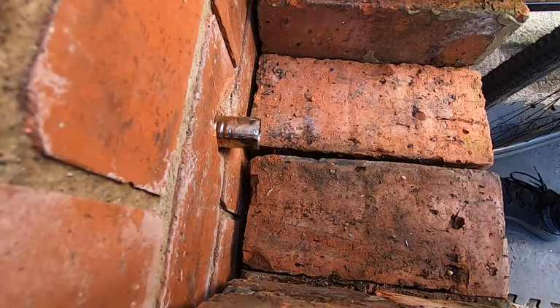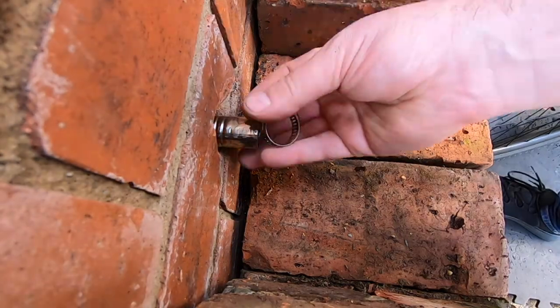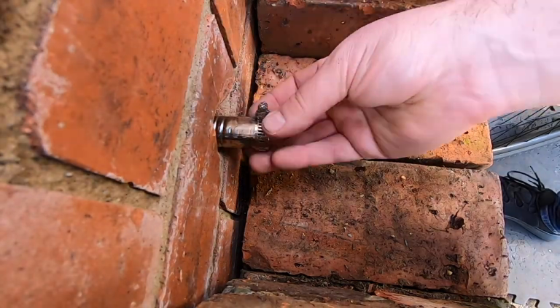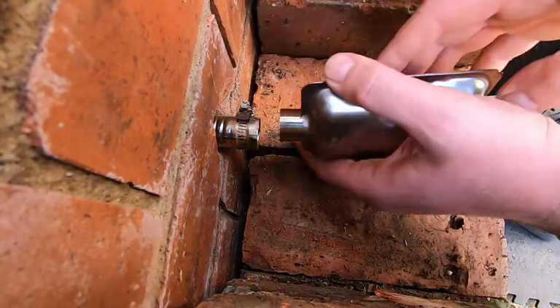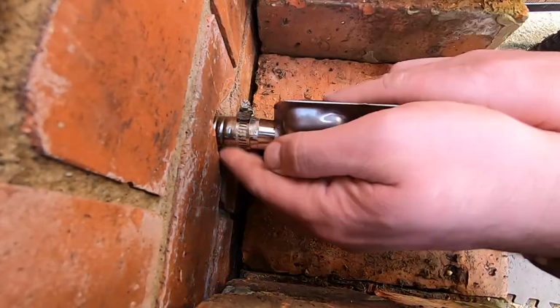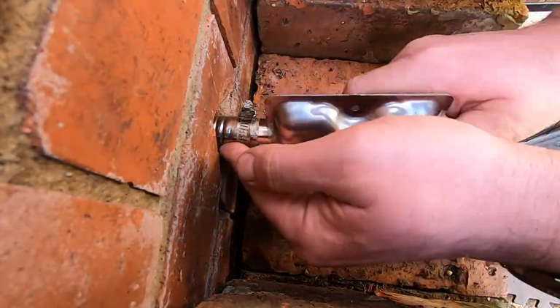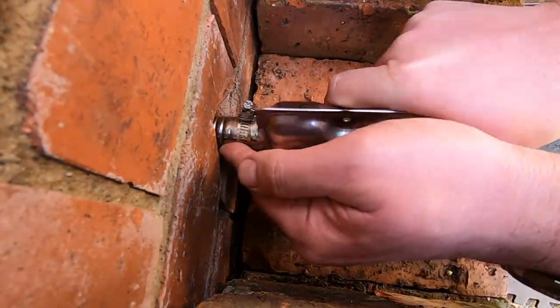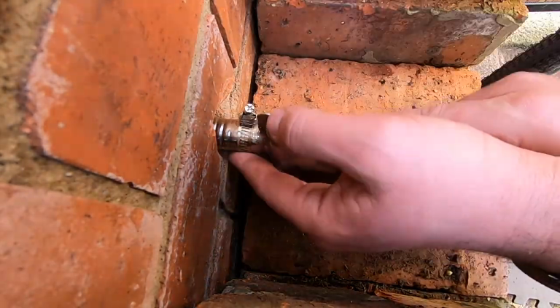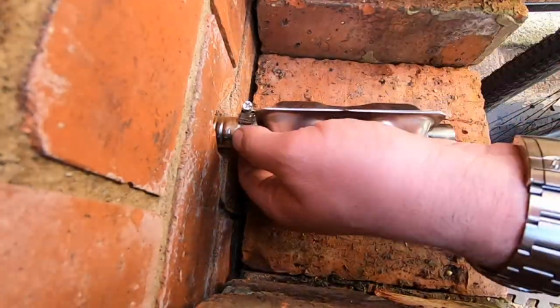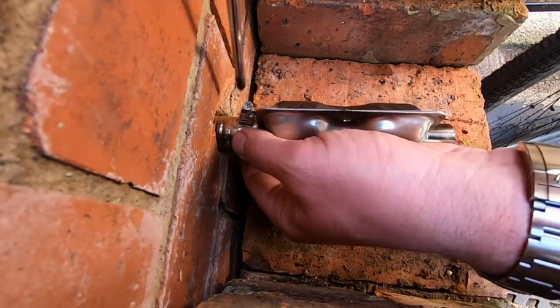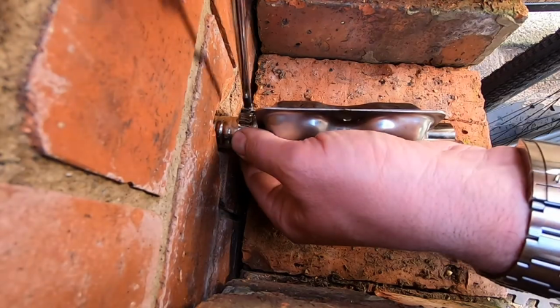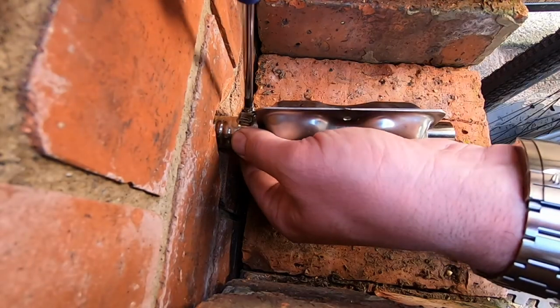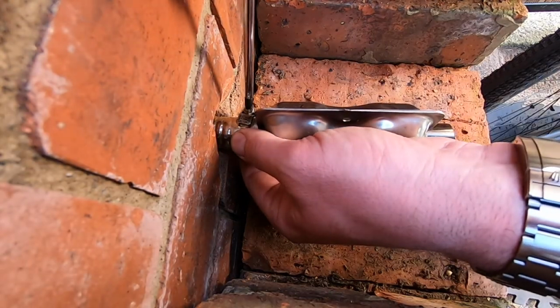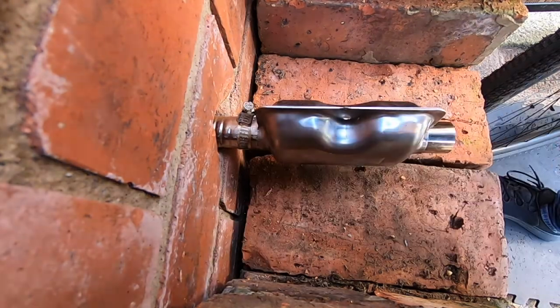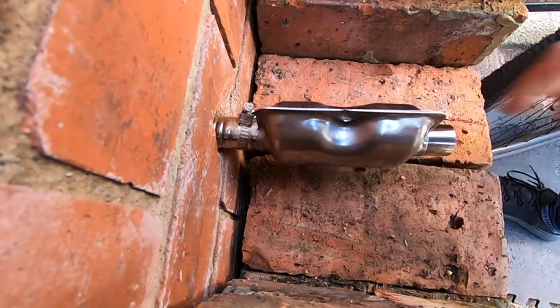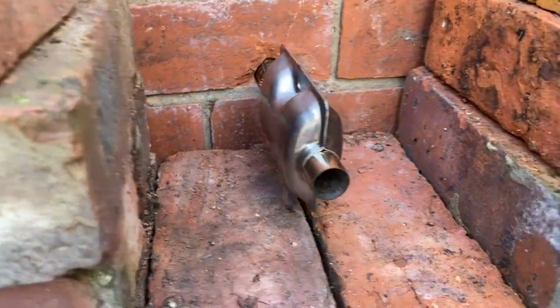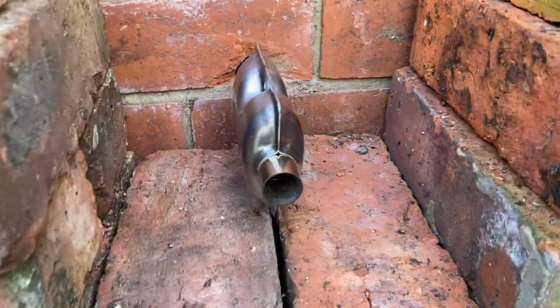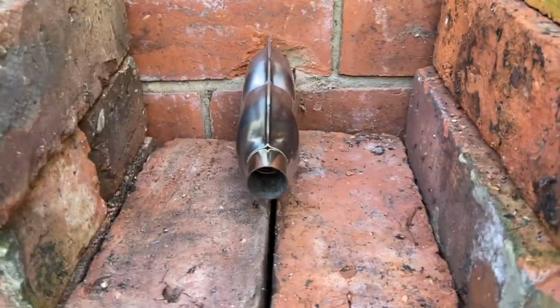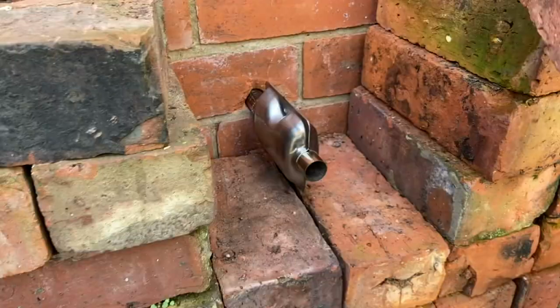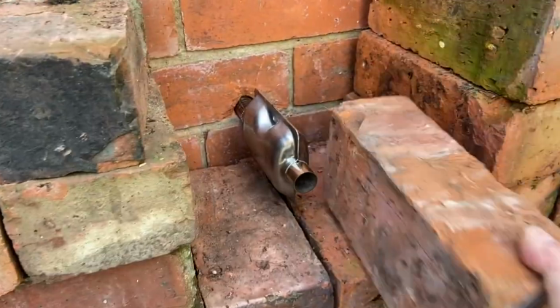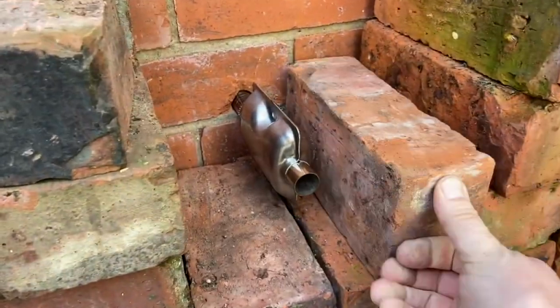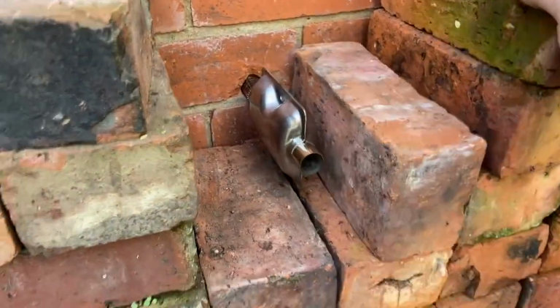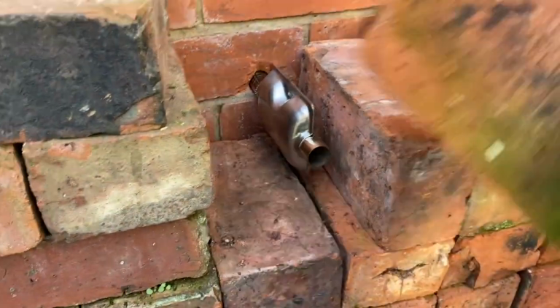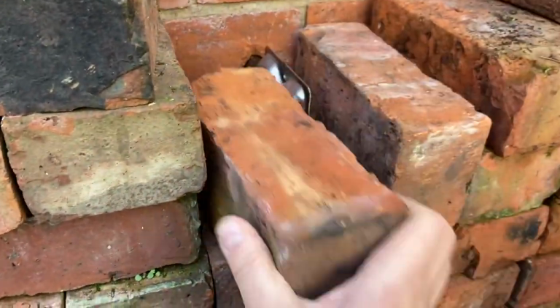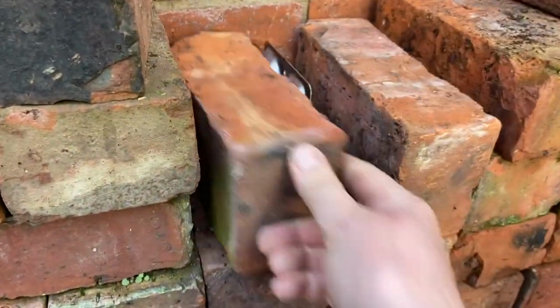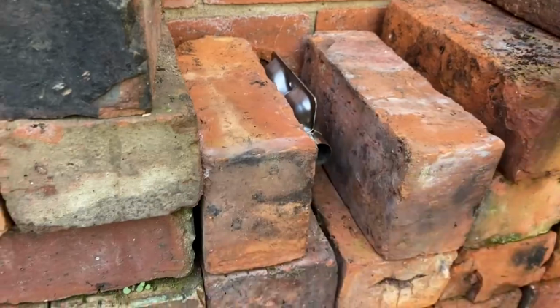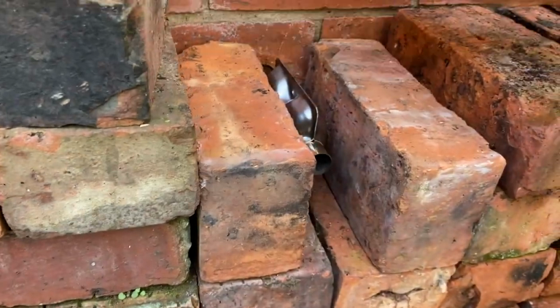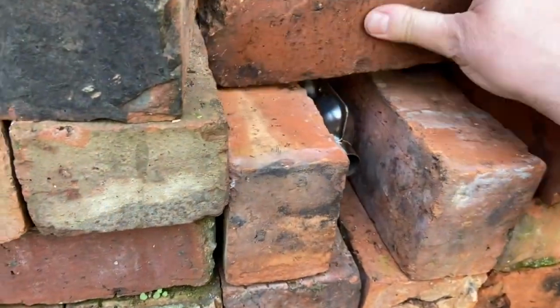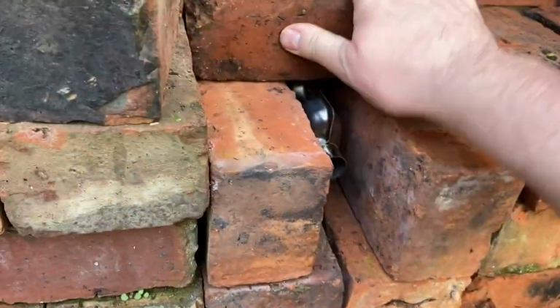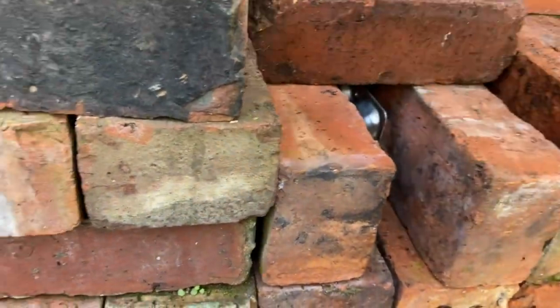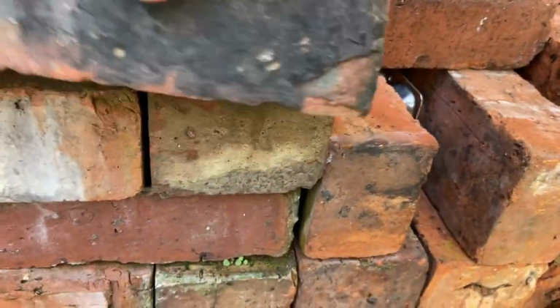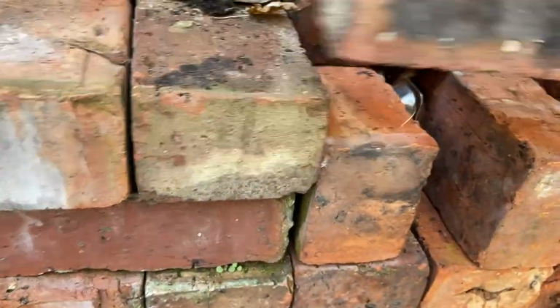Just installing the muffler for the exhaust pipe now. I'm lucky that I've come out in the middle of a stack of old bricks on the outside of the workshop — this will keep kids' fingers away from the exhaust and it's nice and discreet.